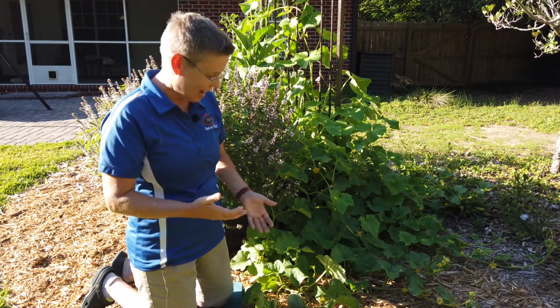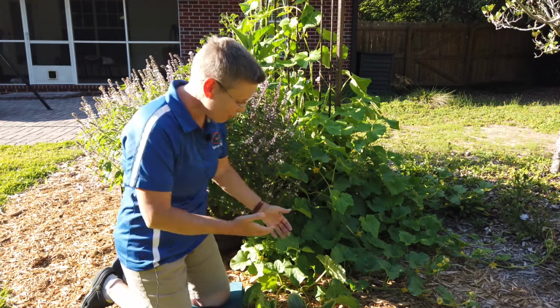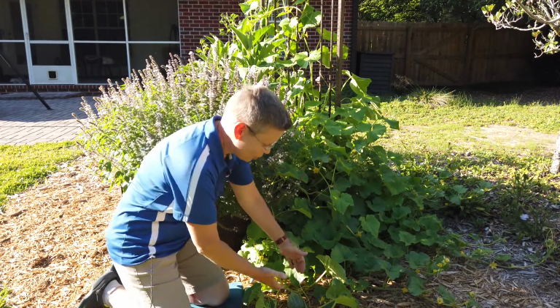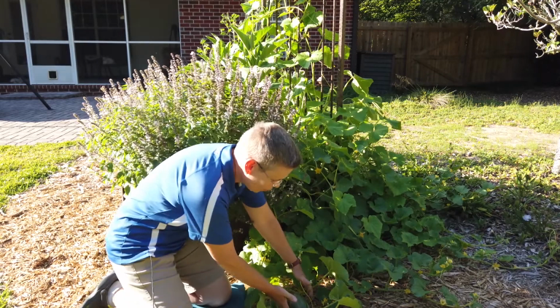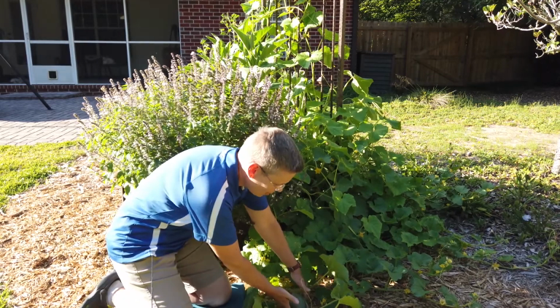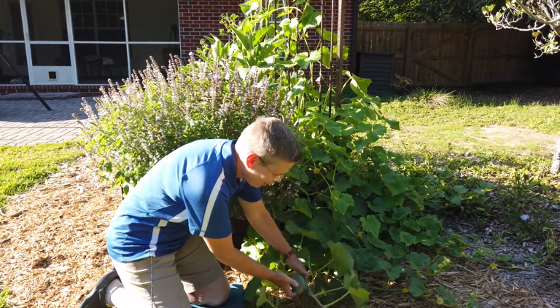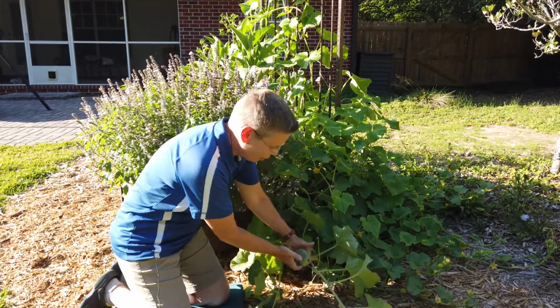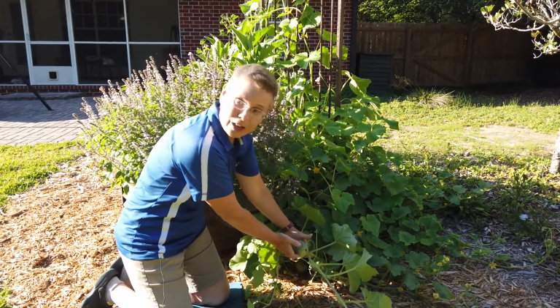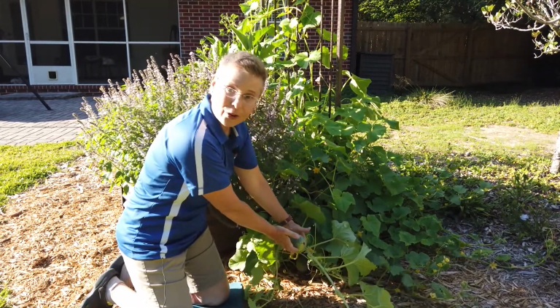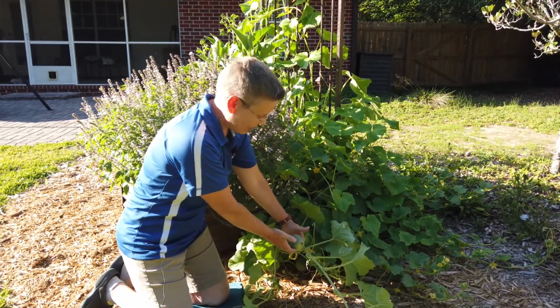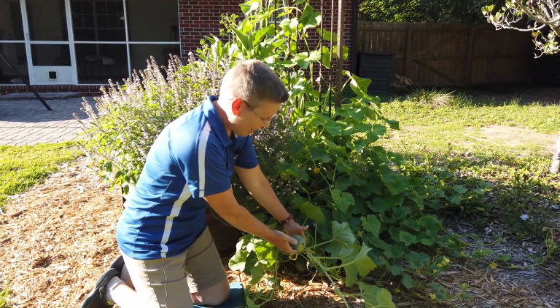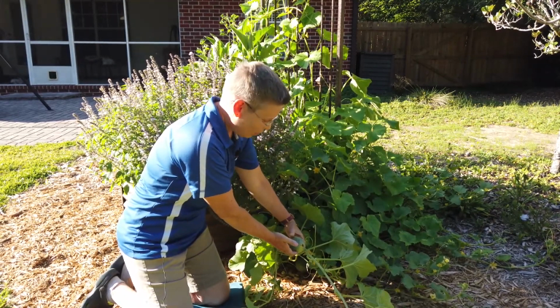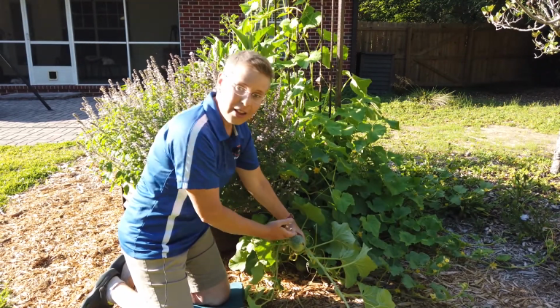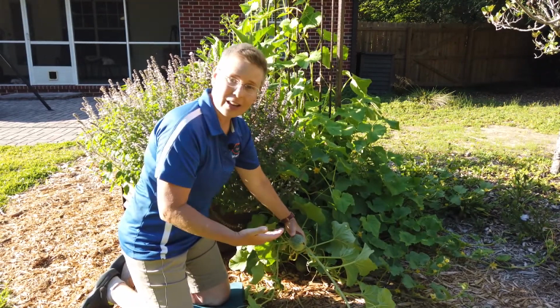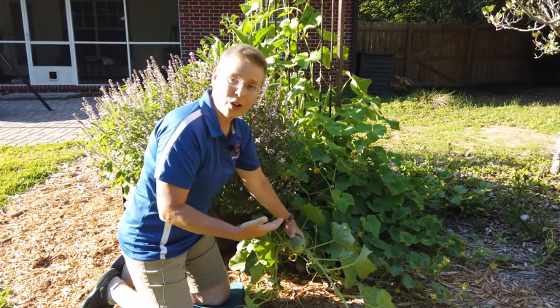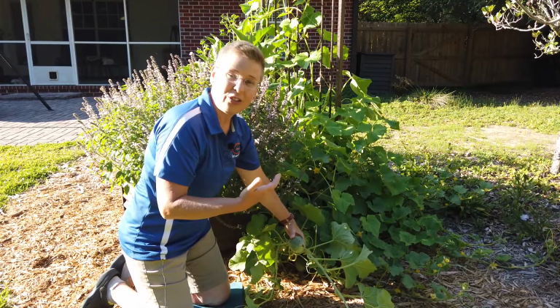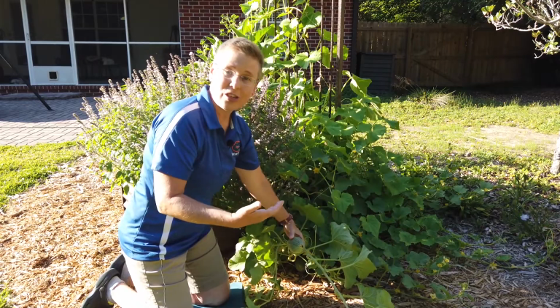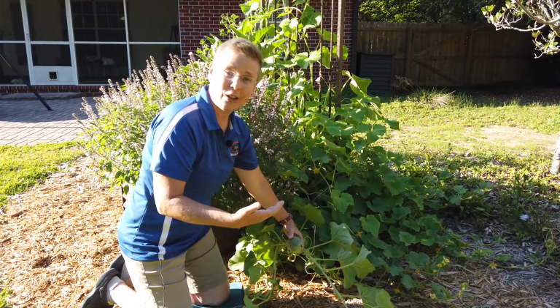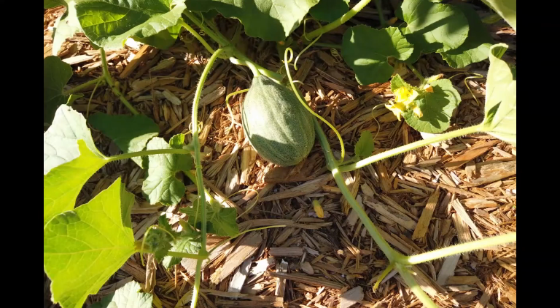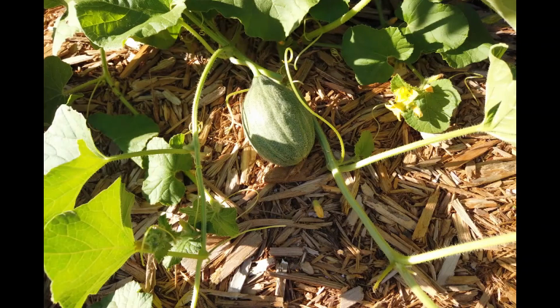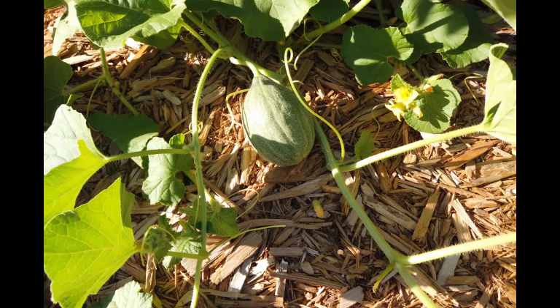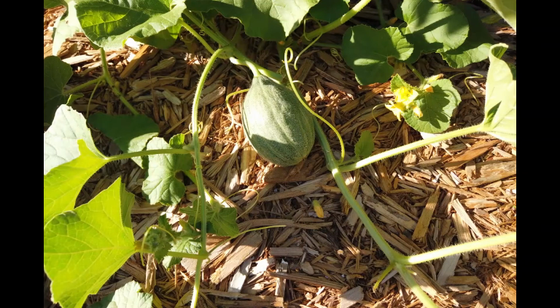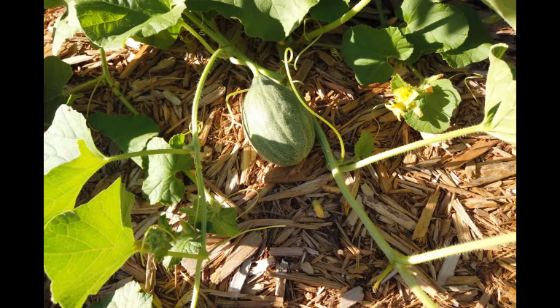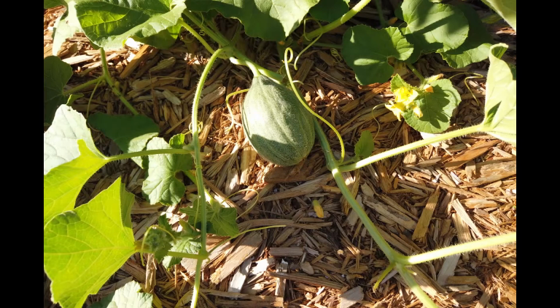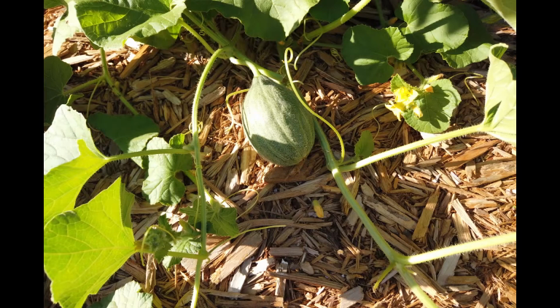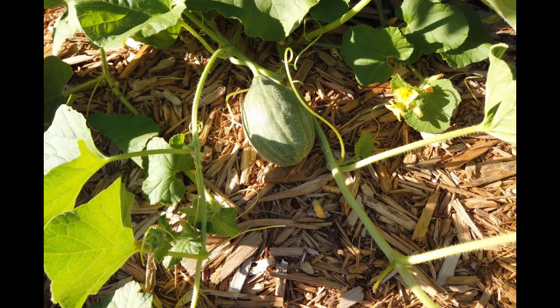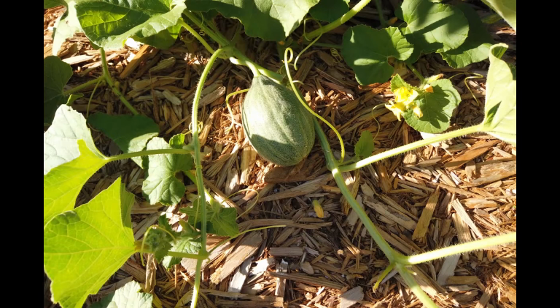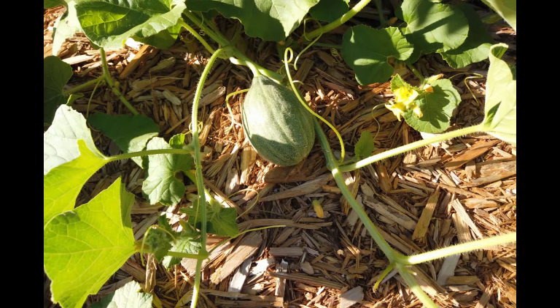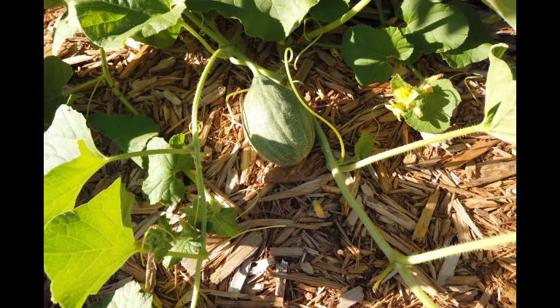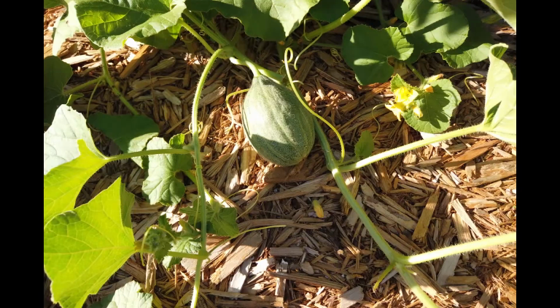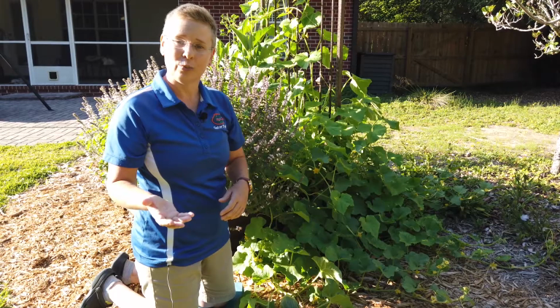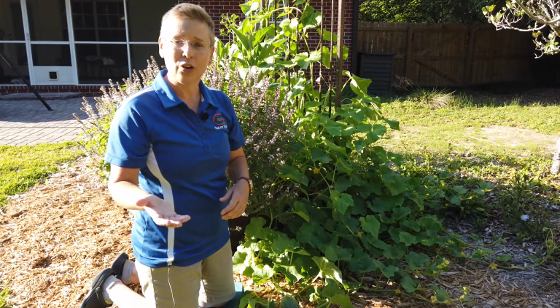I have one just started here — a little green fruit. One thing about cantaloupe: this is usually a long season crop, and you're going to have to wait about 75 to 80 days until maturity.